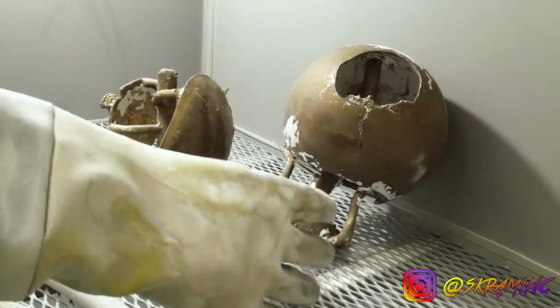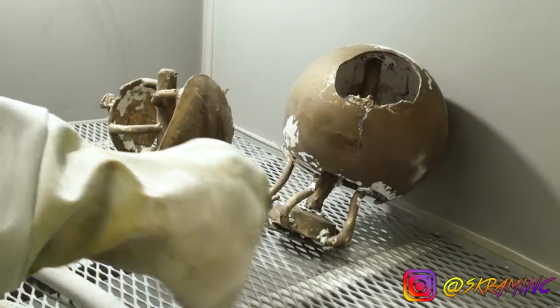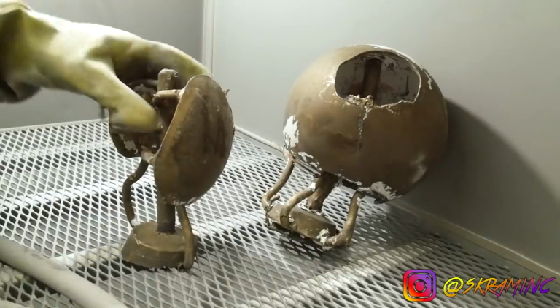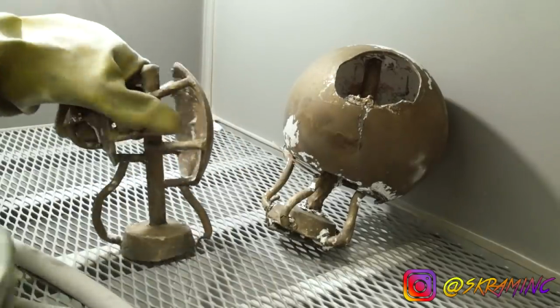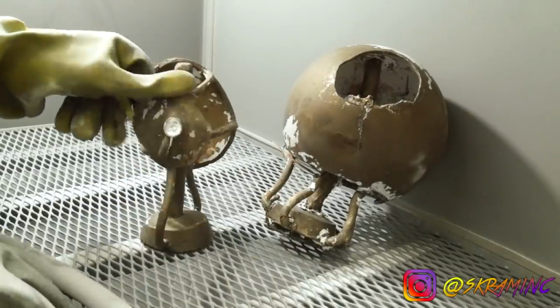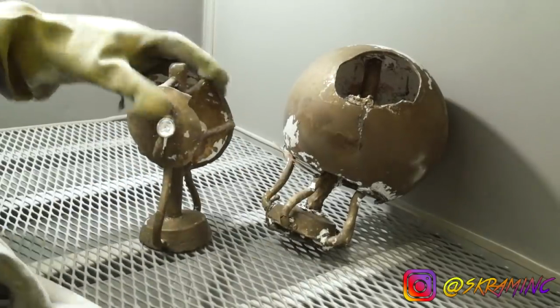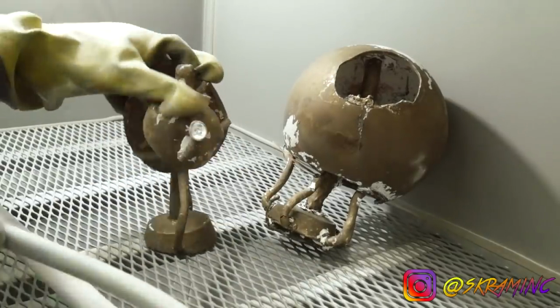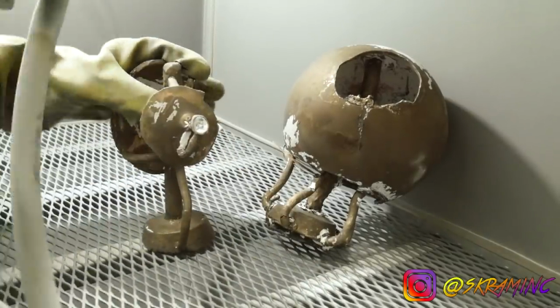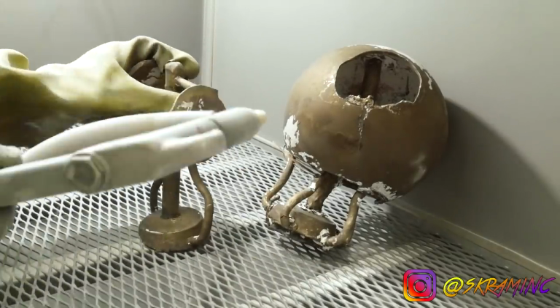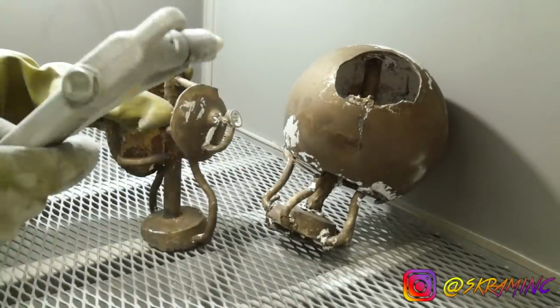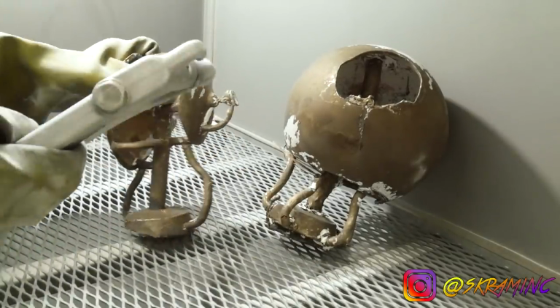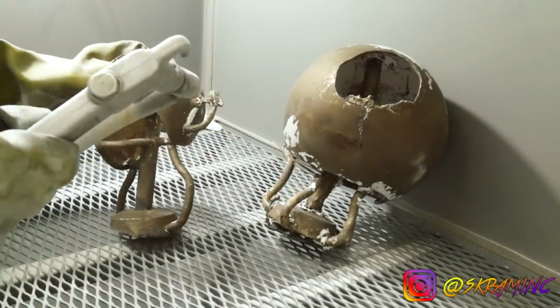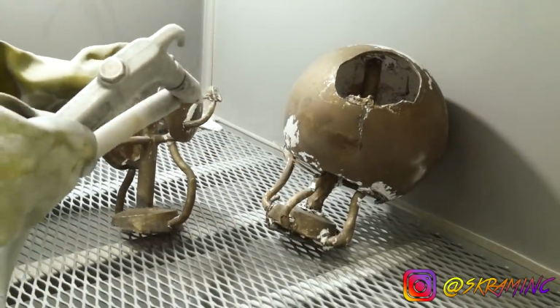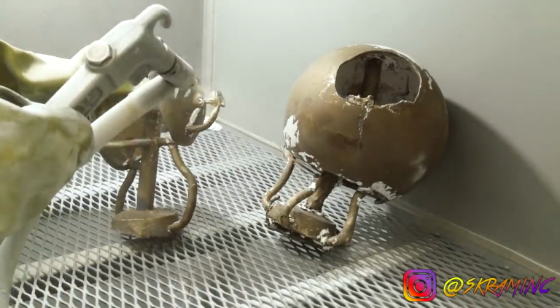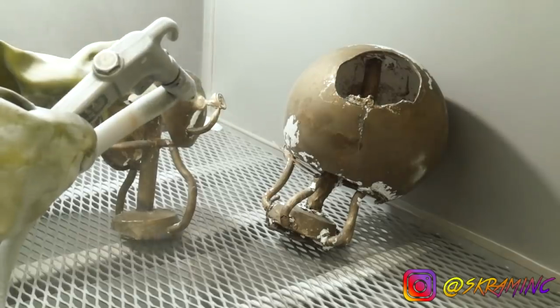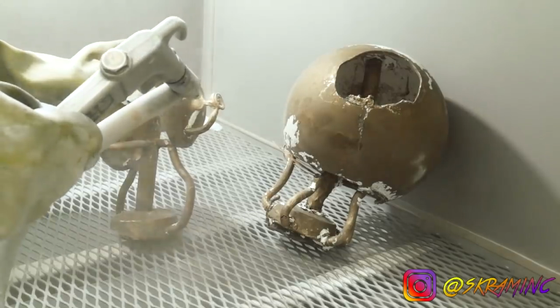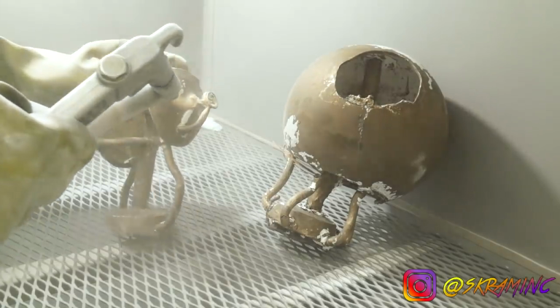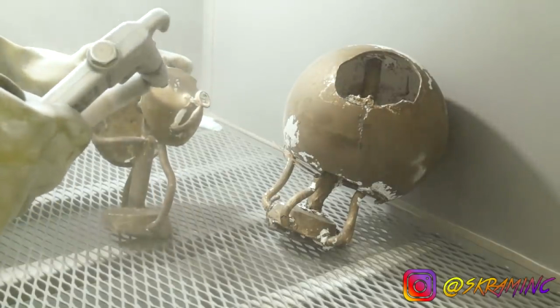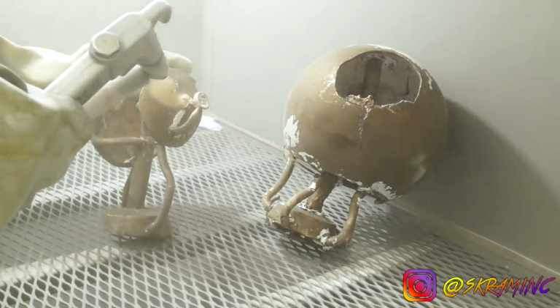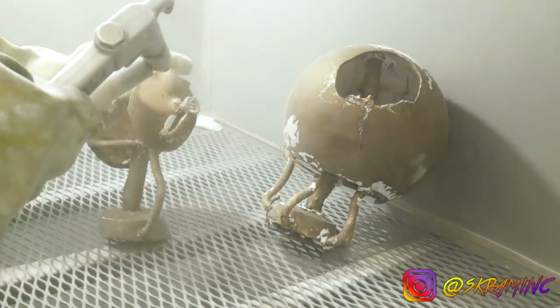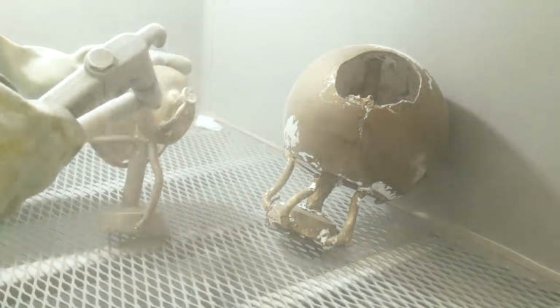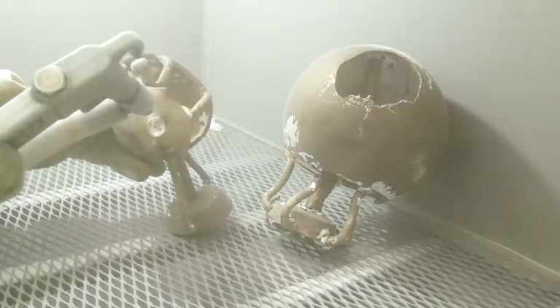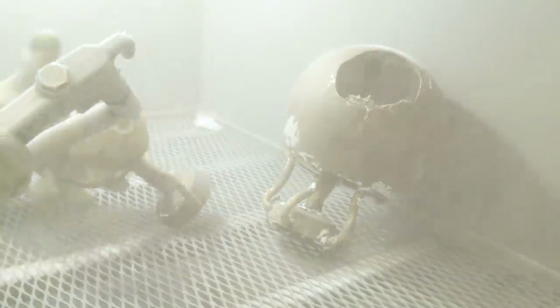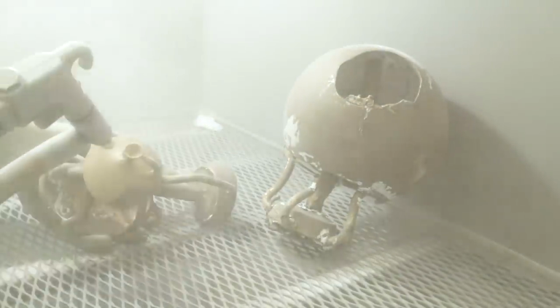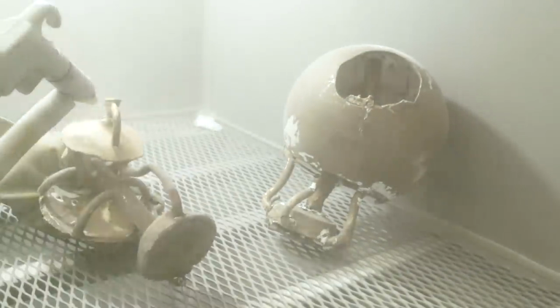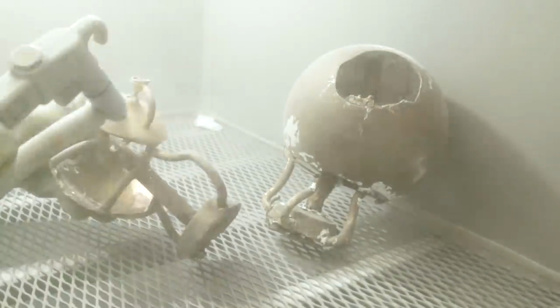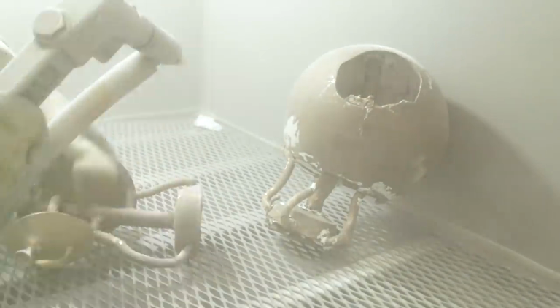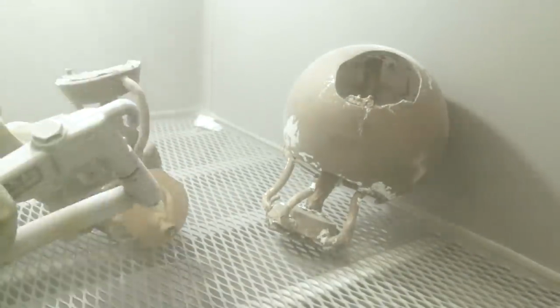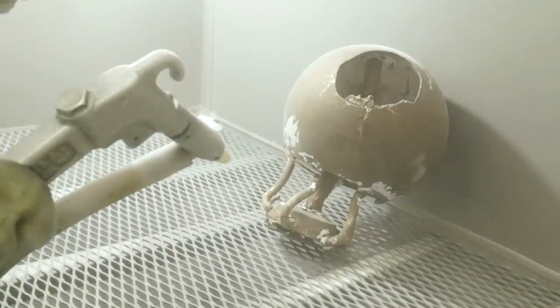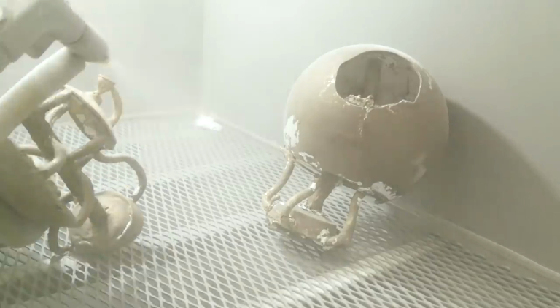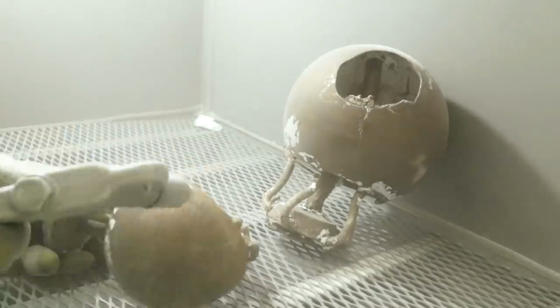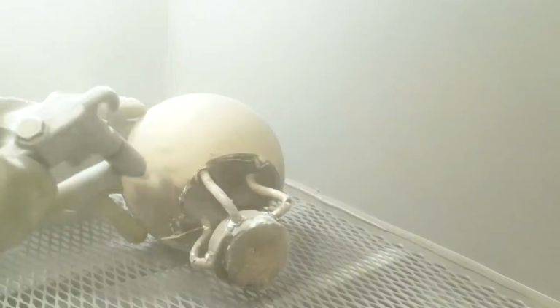Welcome to part 2 of Bronze Balloon Sculpture. If you missed part 1, you should go check it out. It covered all of the lost wax and bronze casting process. Some of this may not make total sense, but it's still pretty cool anyways.